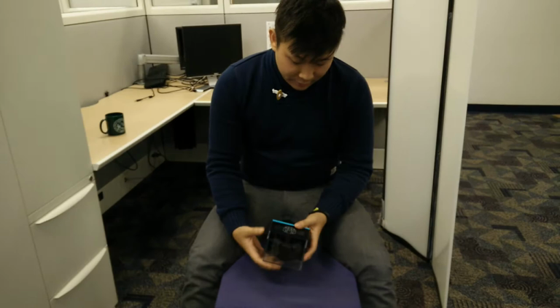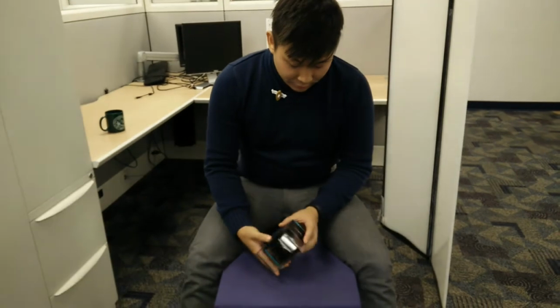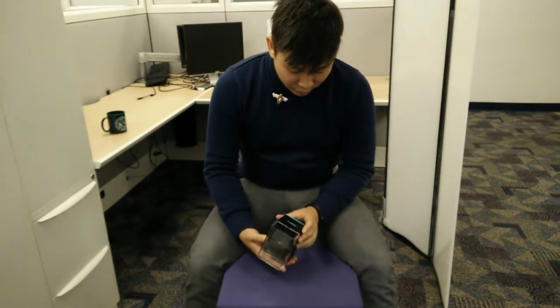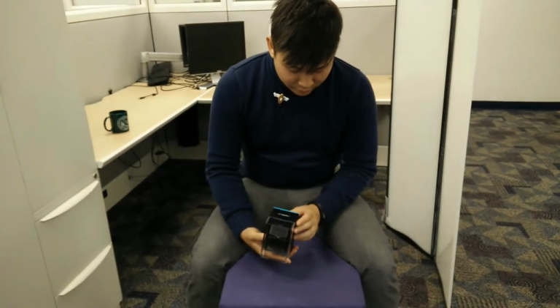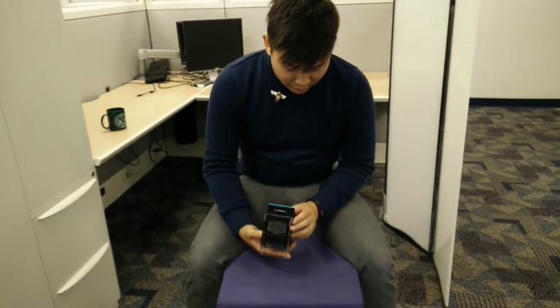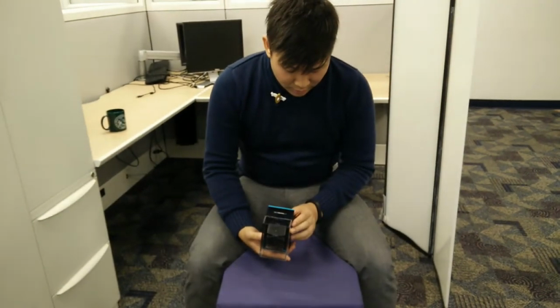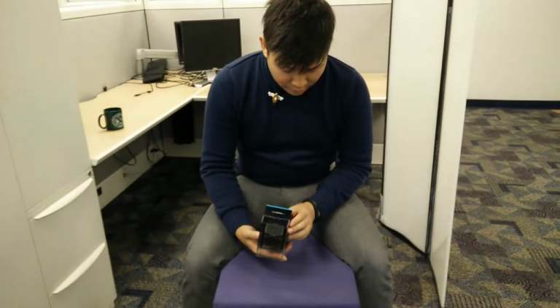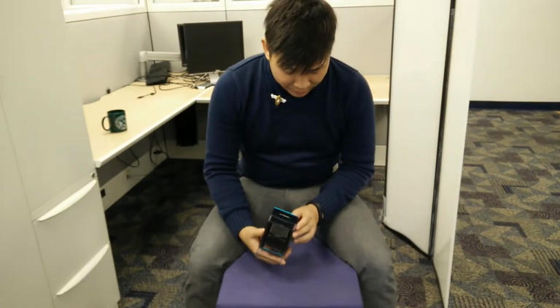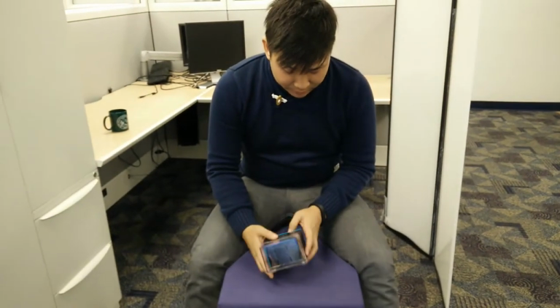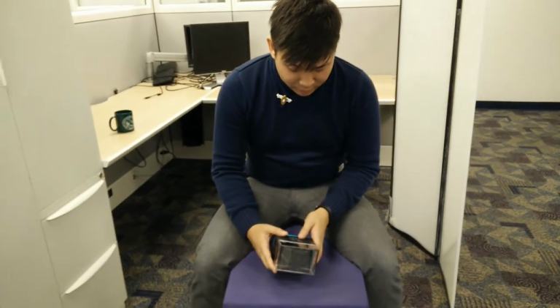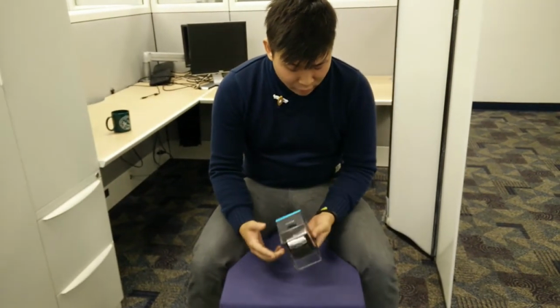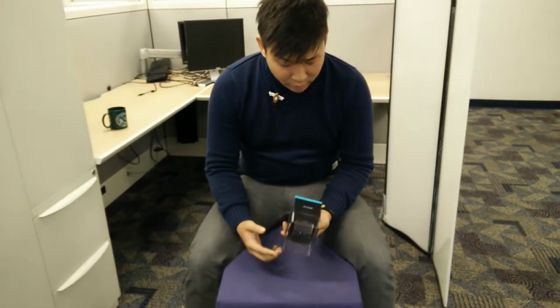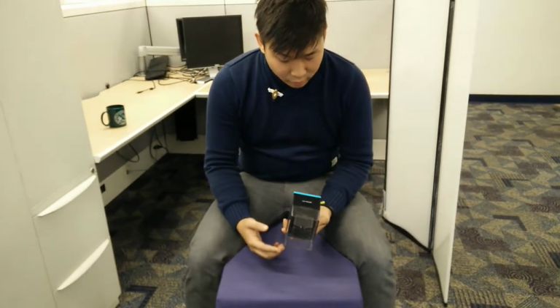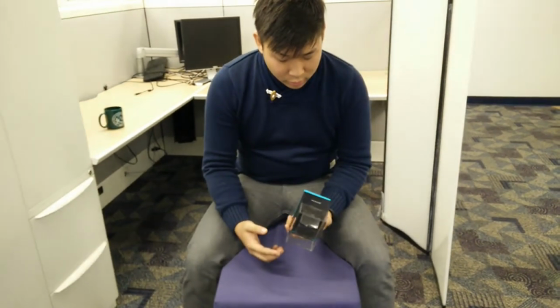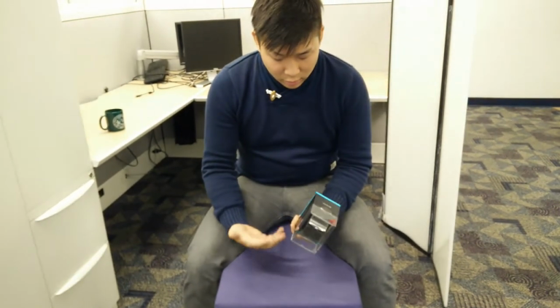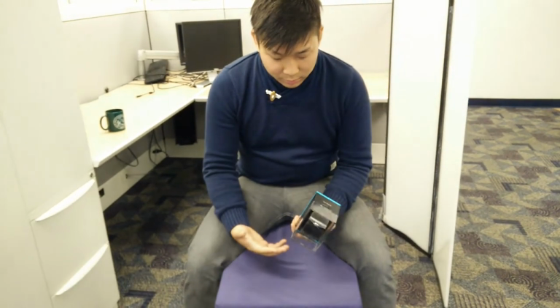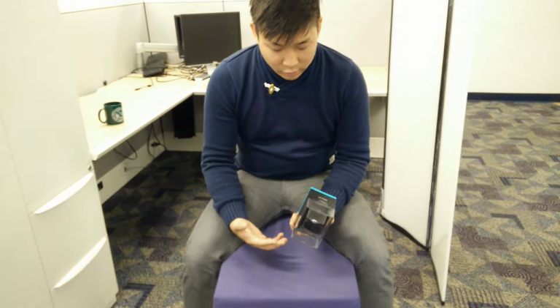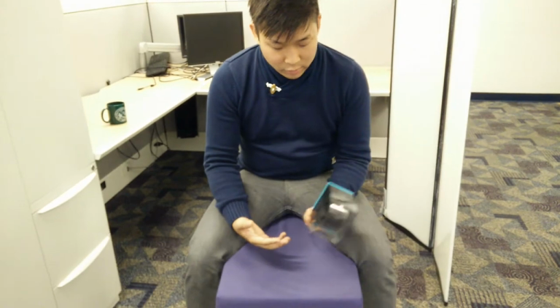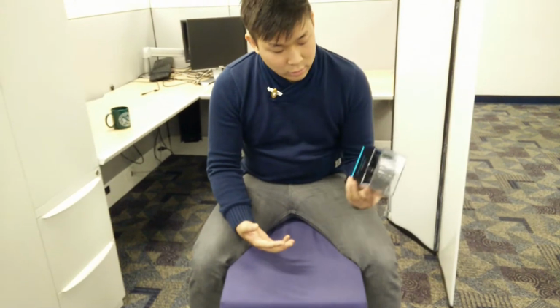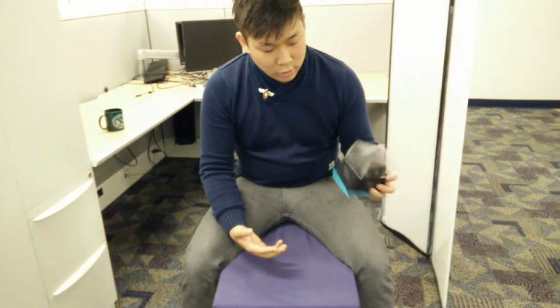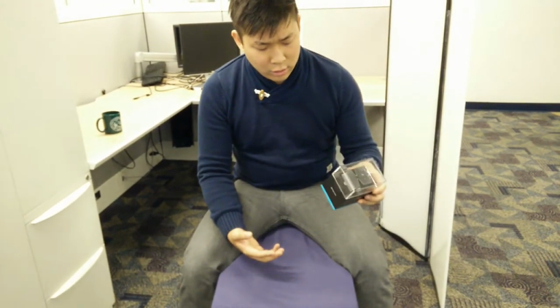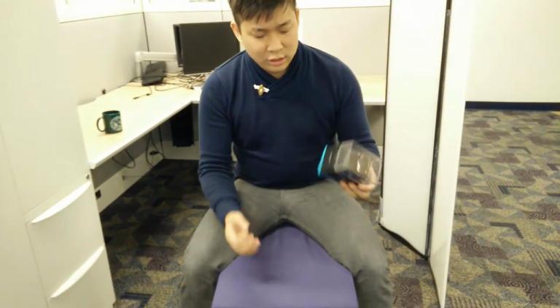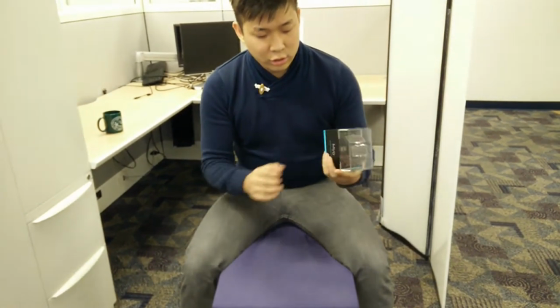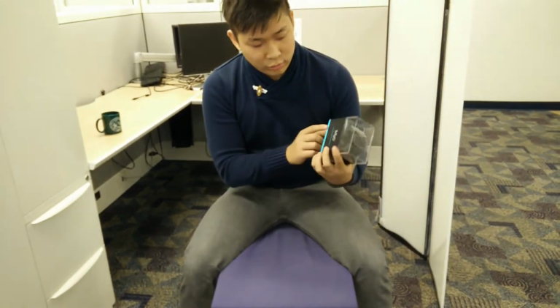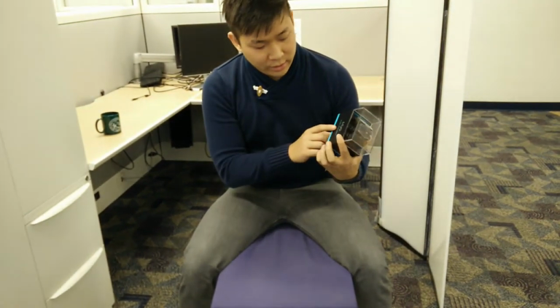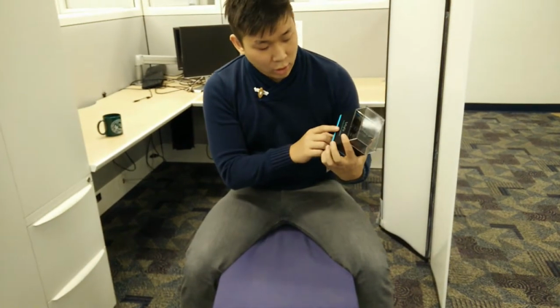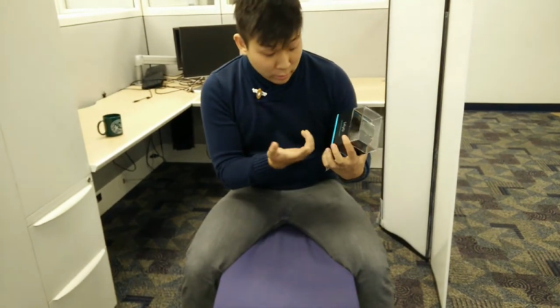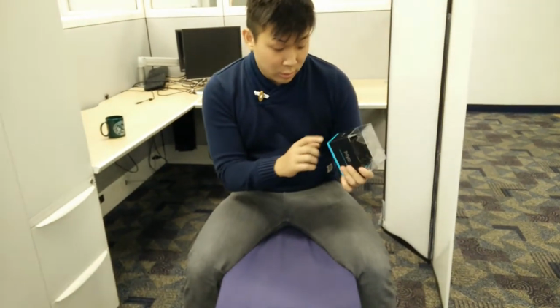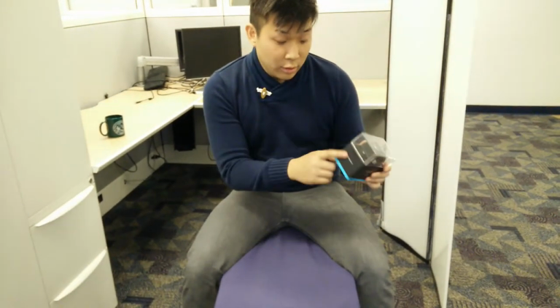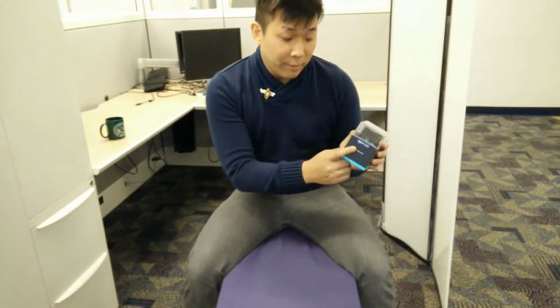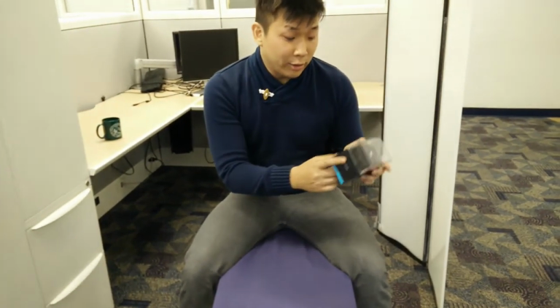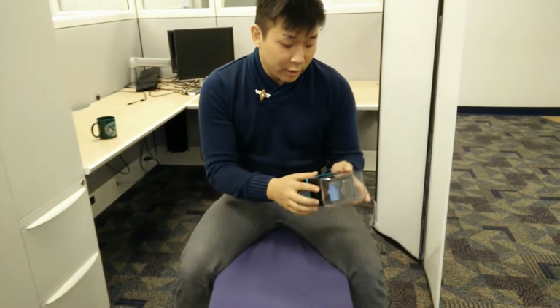Today we're unboxing the Thalmic Labs Myo — I think it's Myo — a gesture-controlled wristband armband. Getmyo.com.